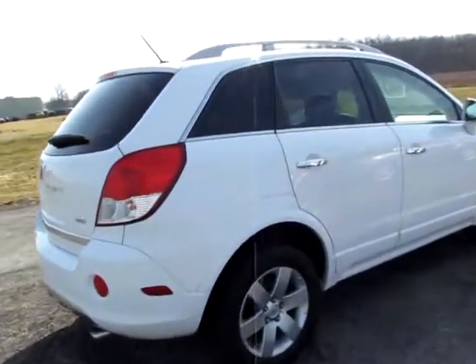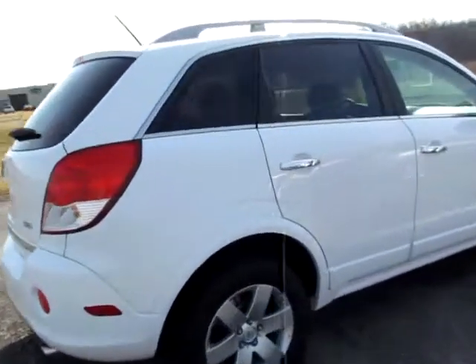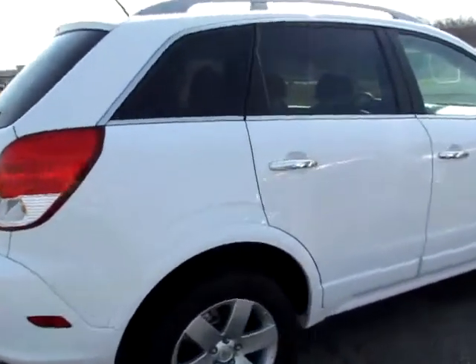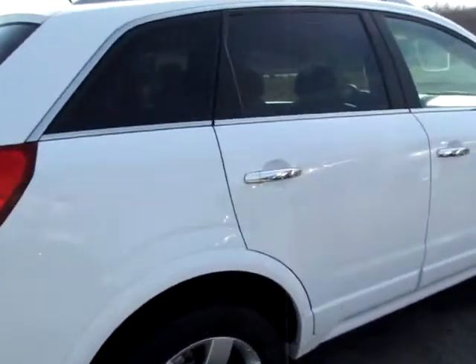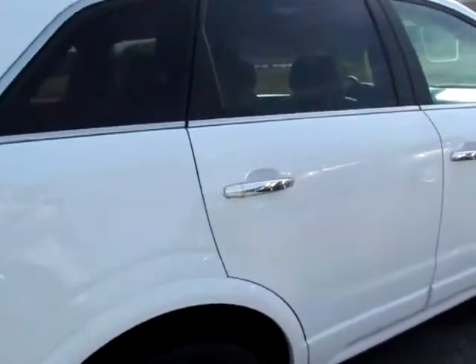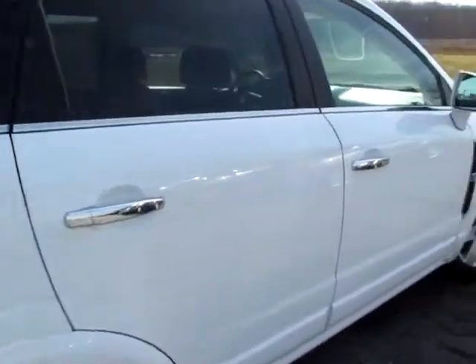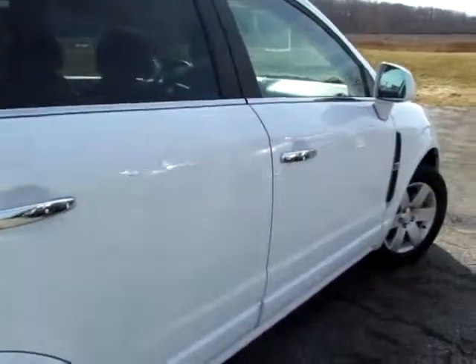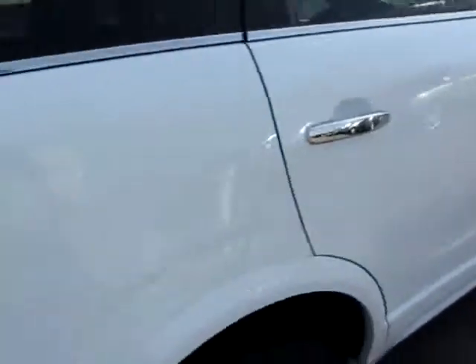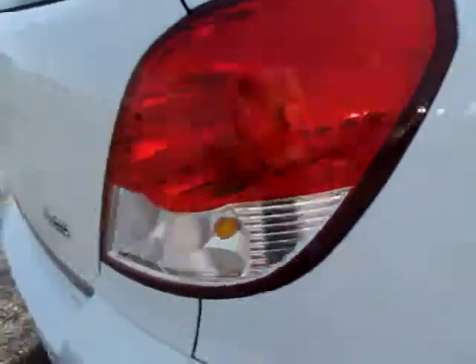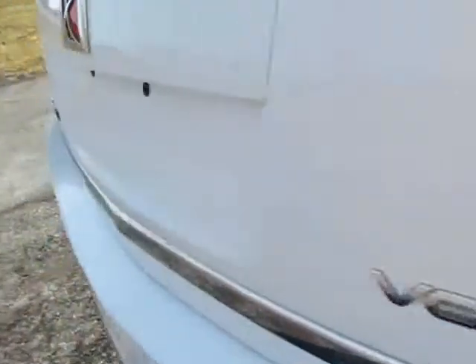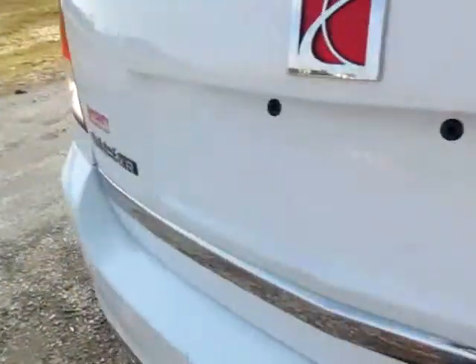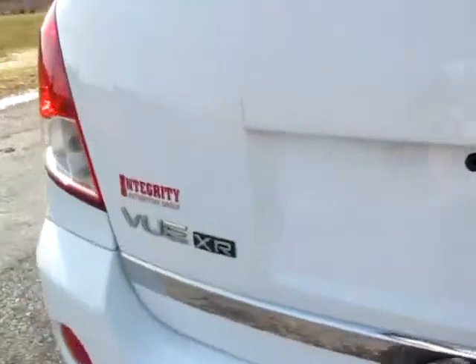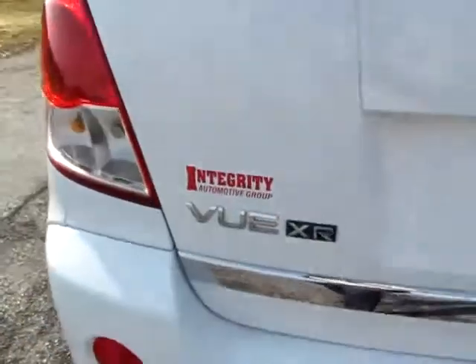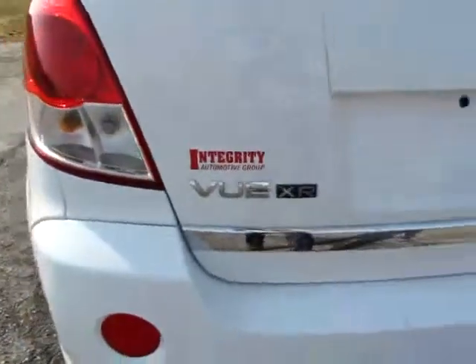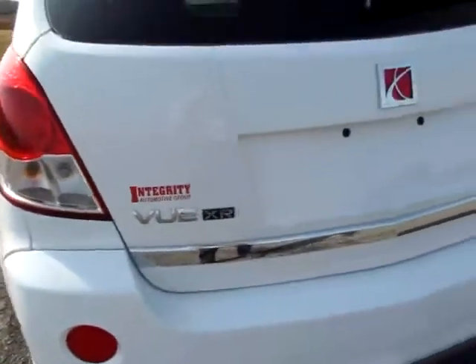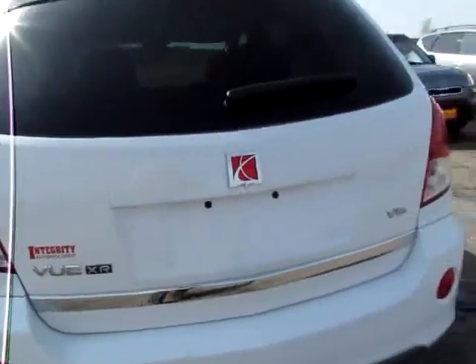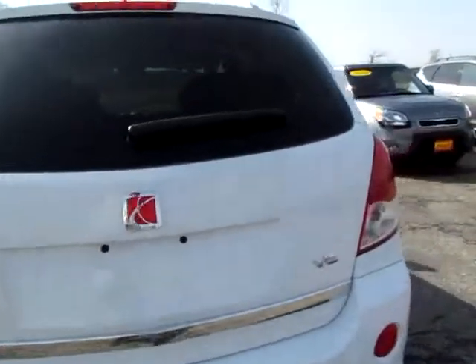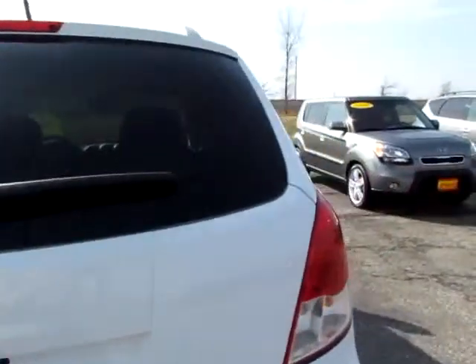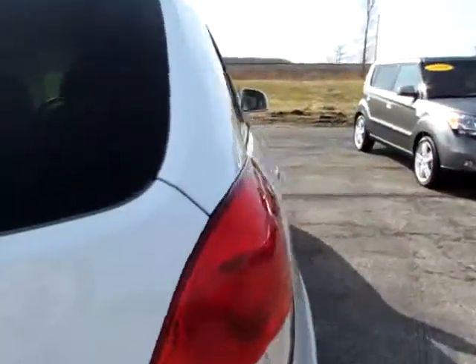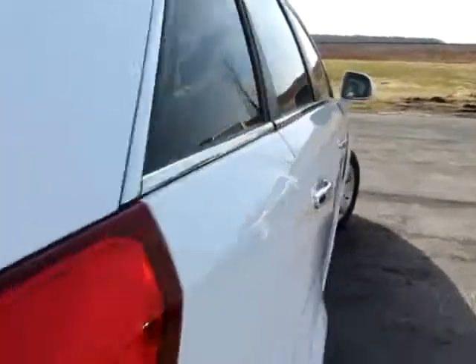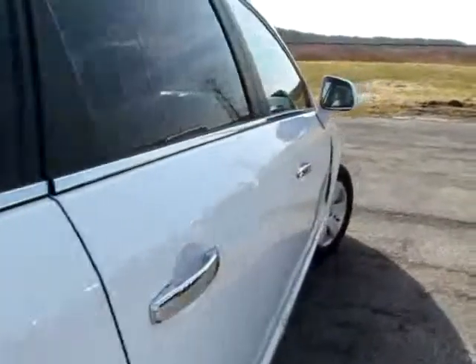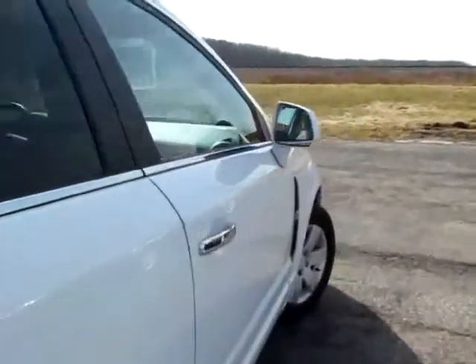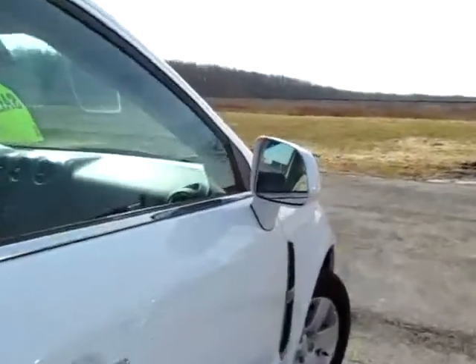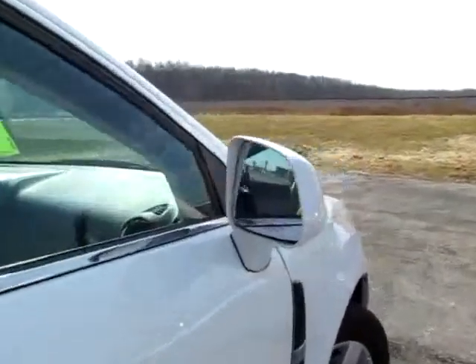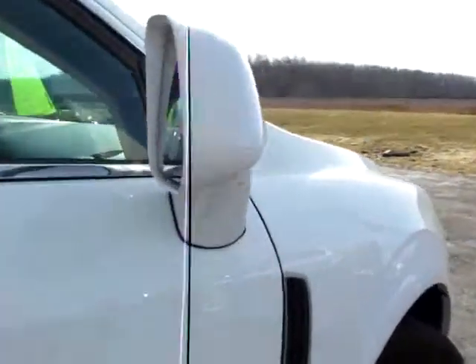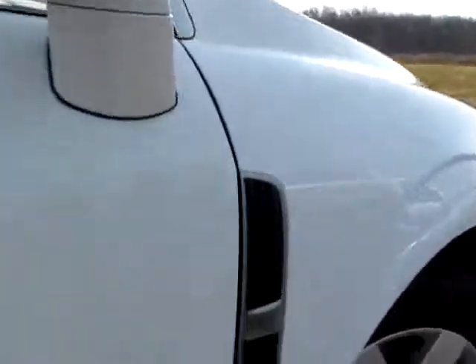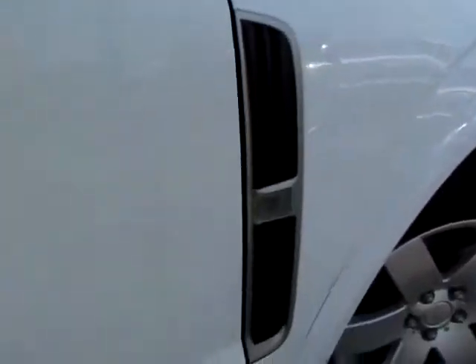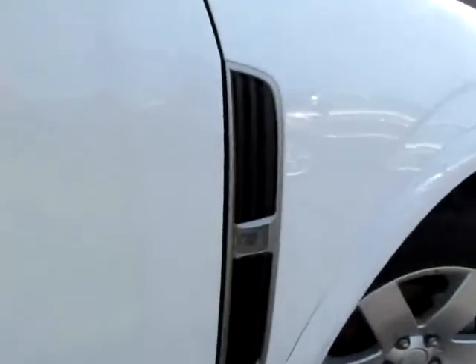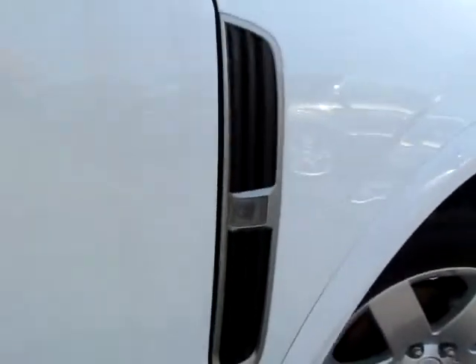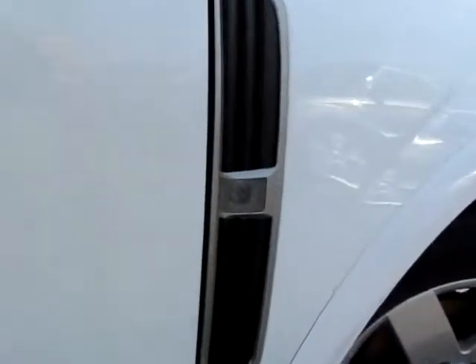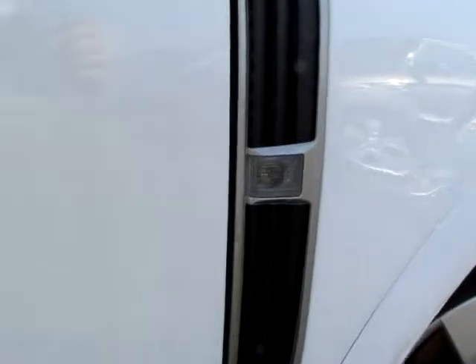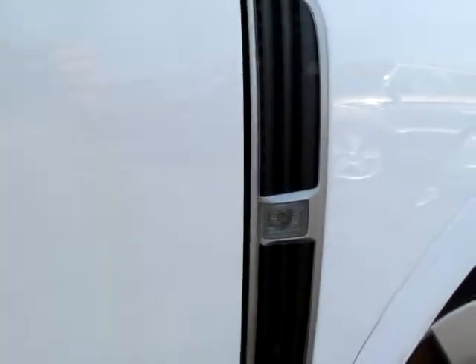It's got a V6 engine. It's an XR edition, you can see here — VUXR. It's got a V6 engine like this, especially with the reflector in the middle.